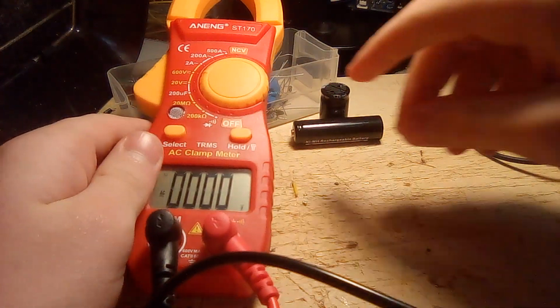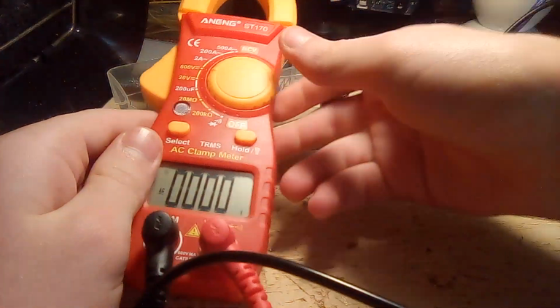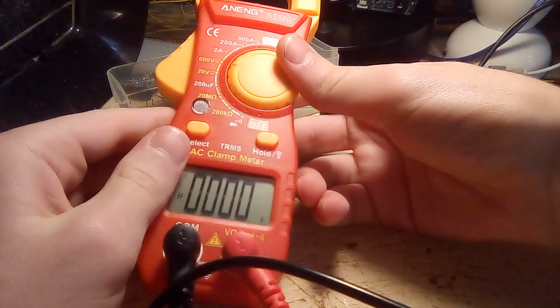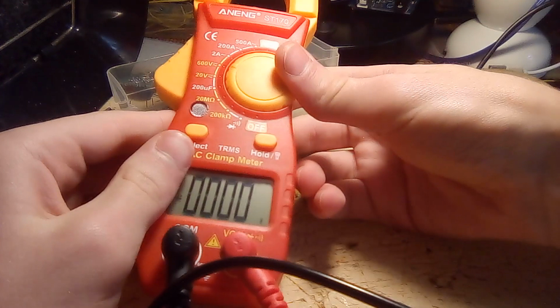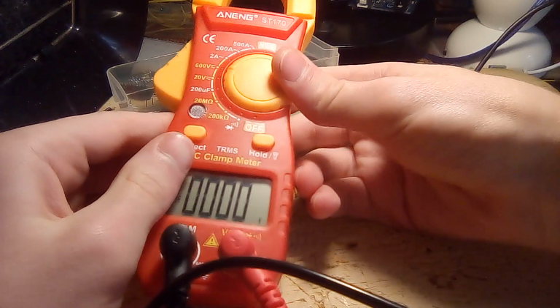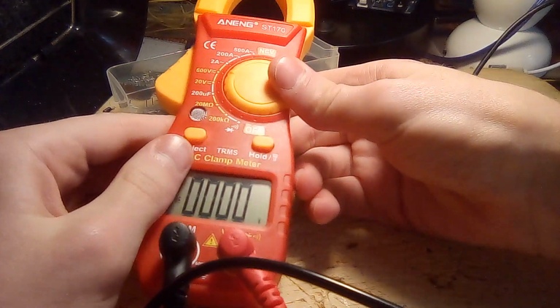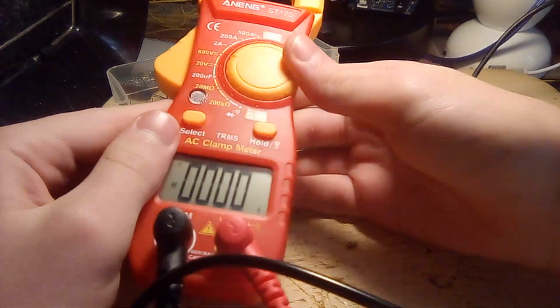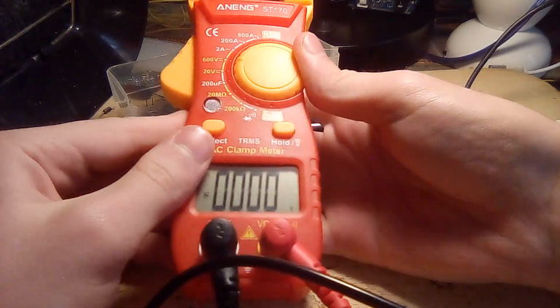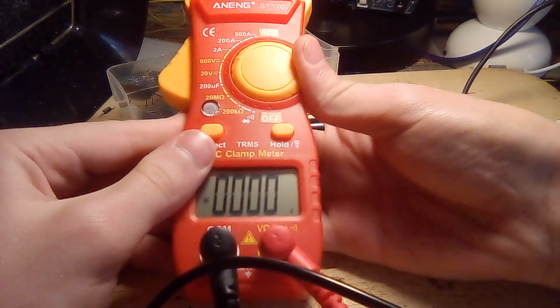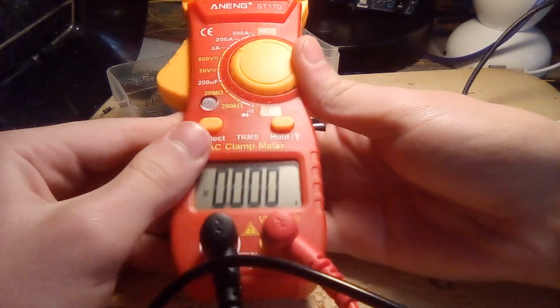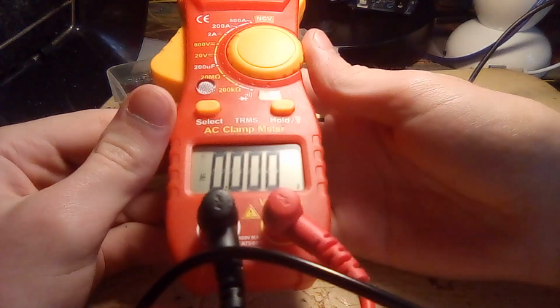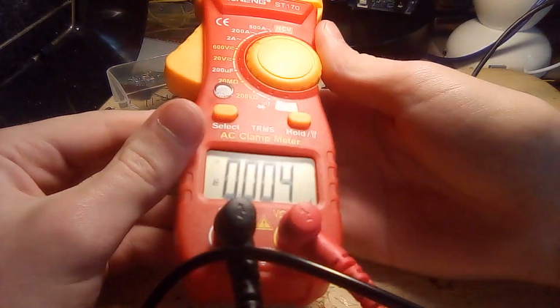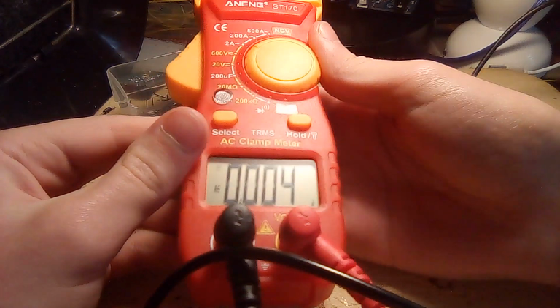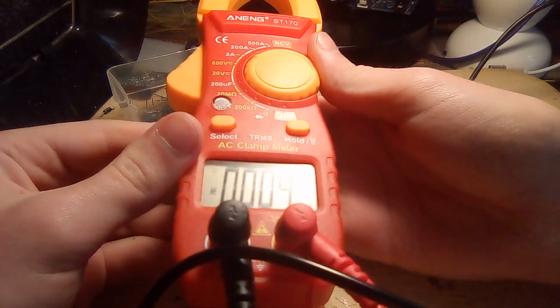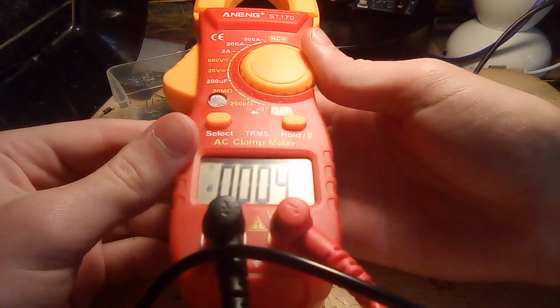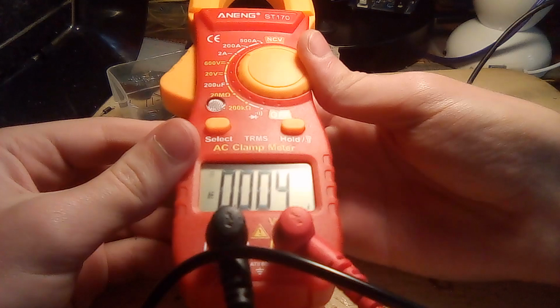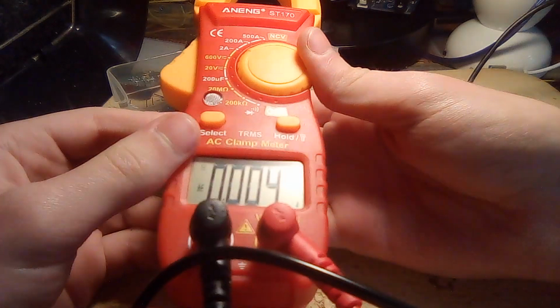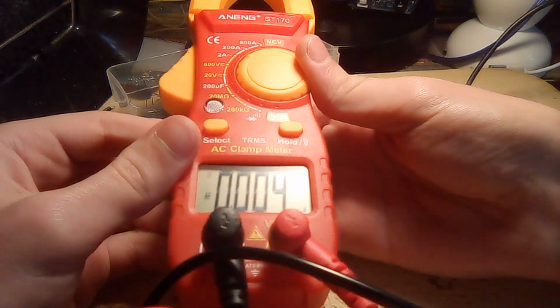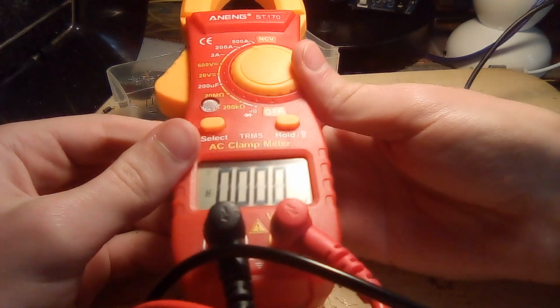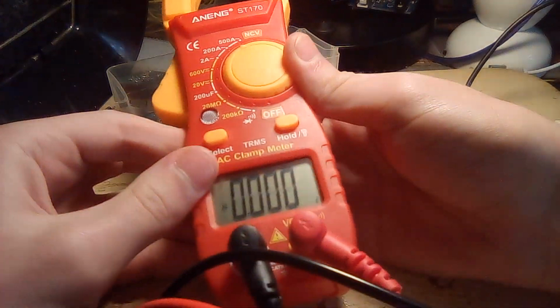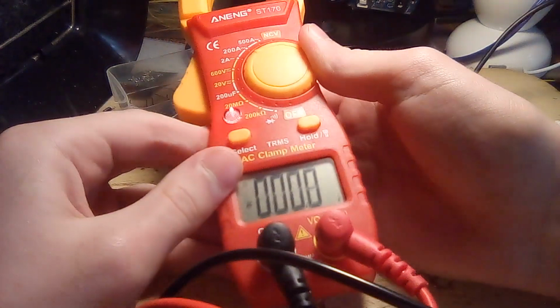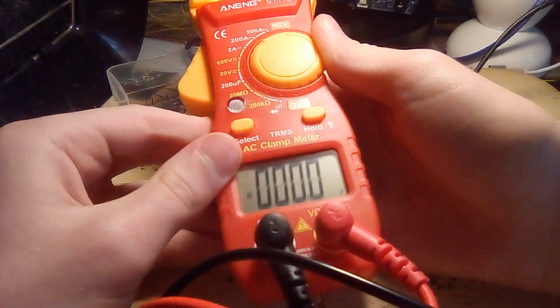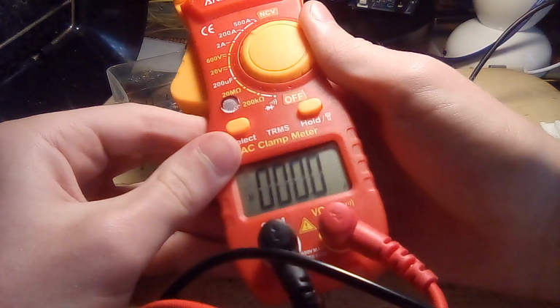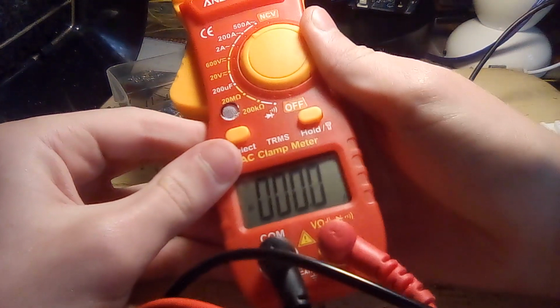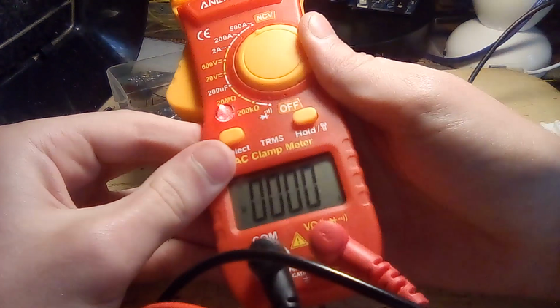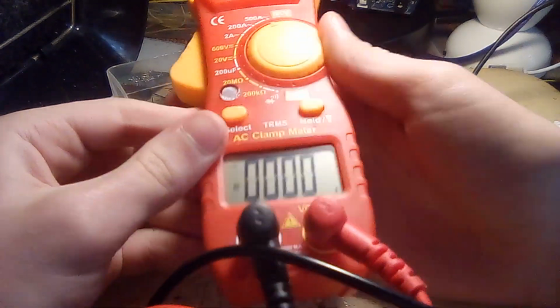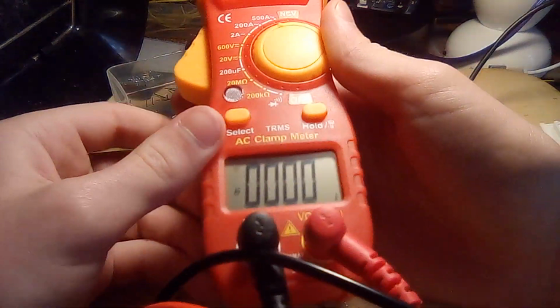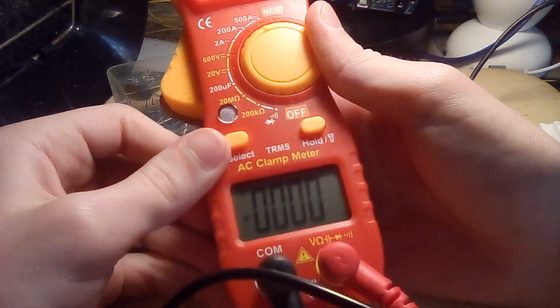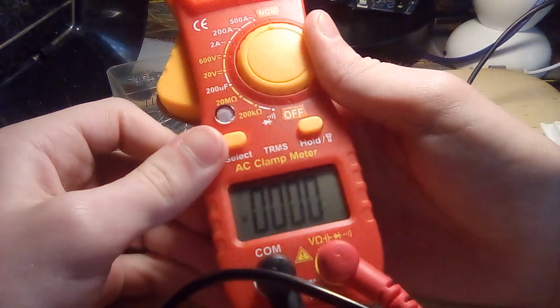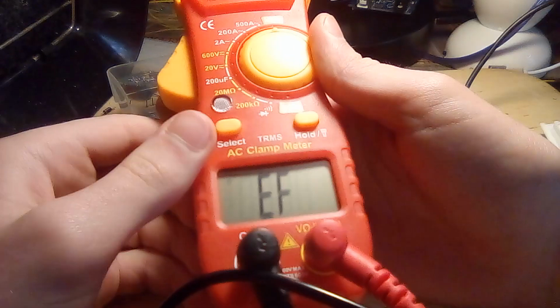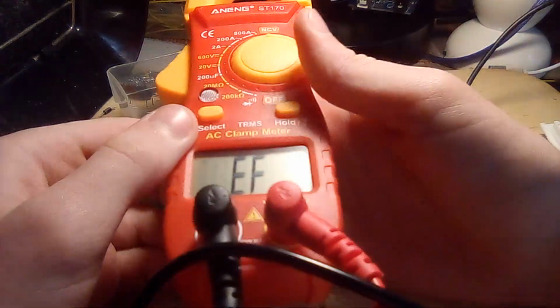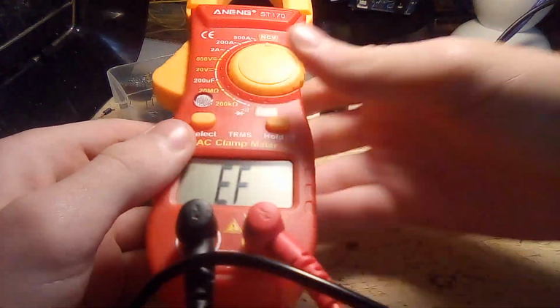And then we have the current settings. Unfortunately, I won't be able to test these because I do not have an AC current source. But let's just switch over to NCV.